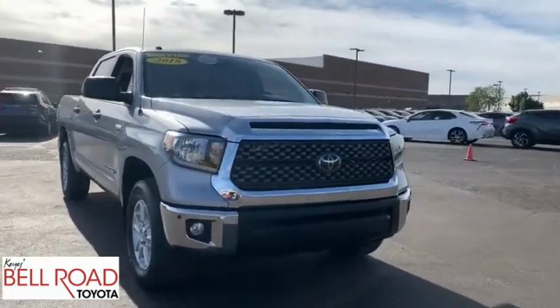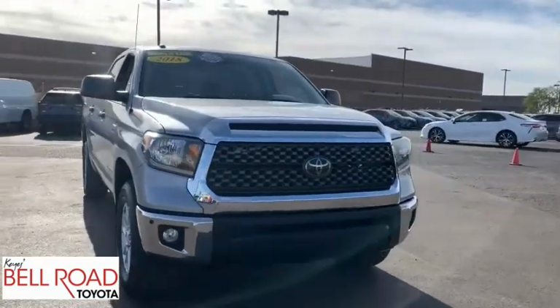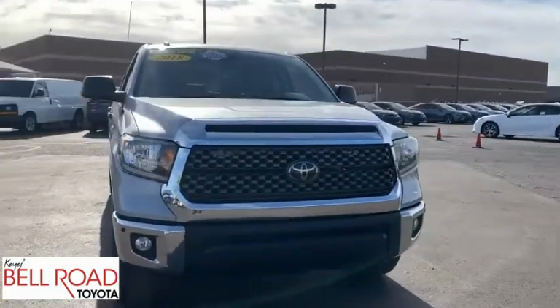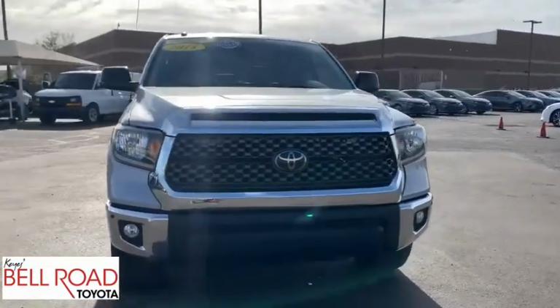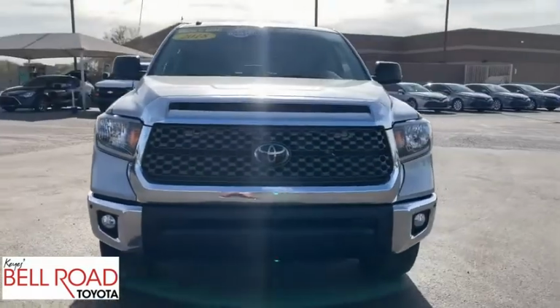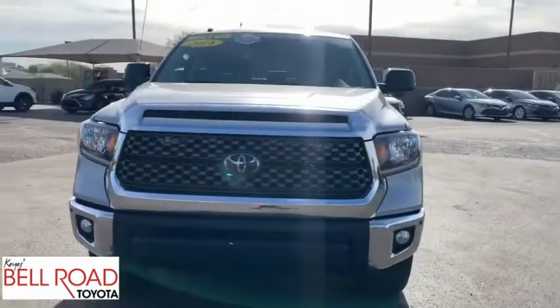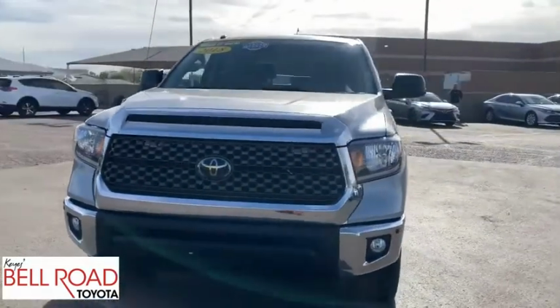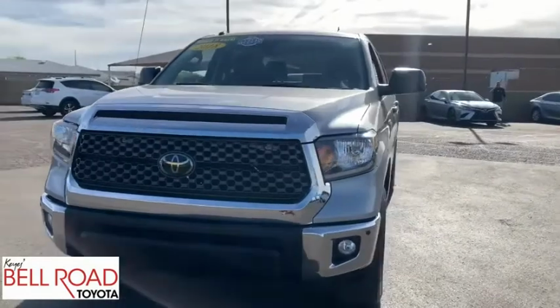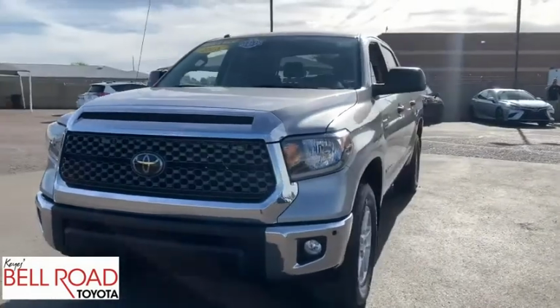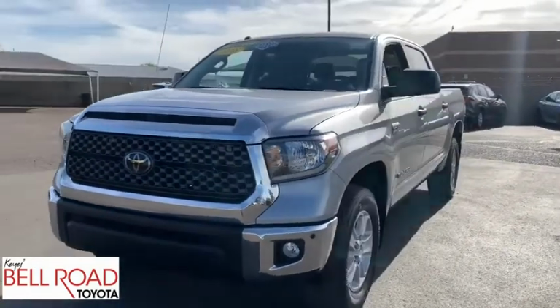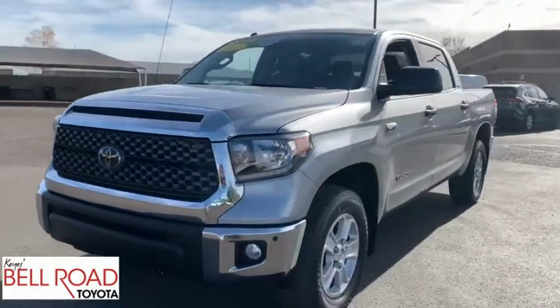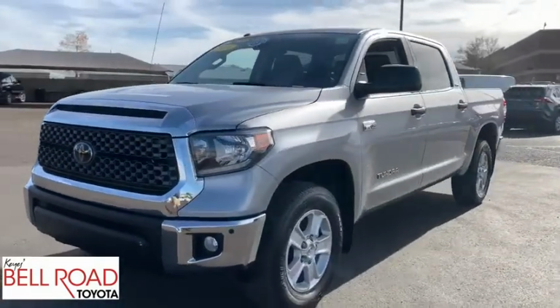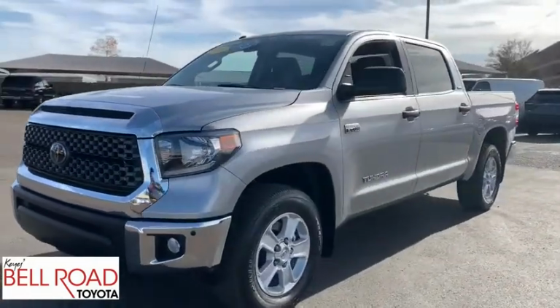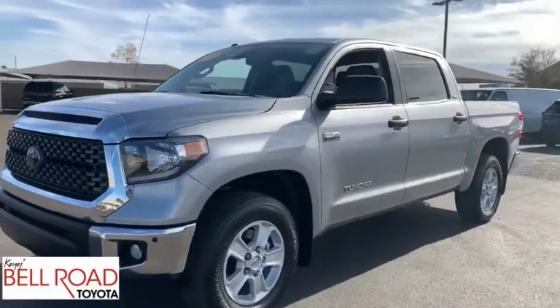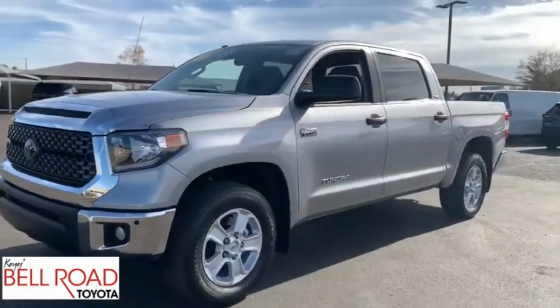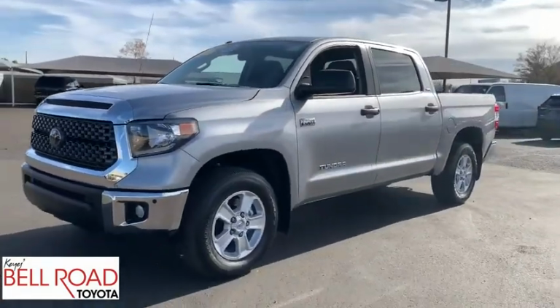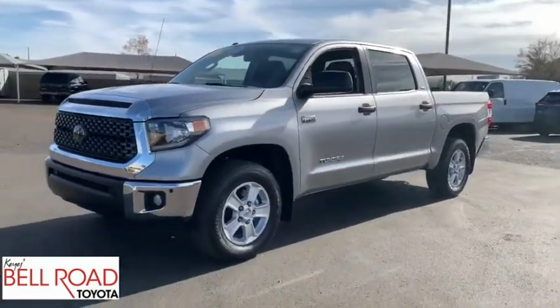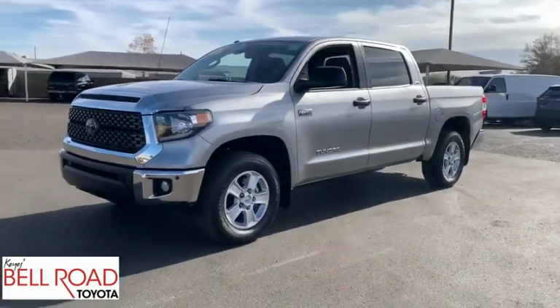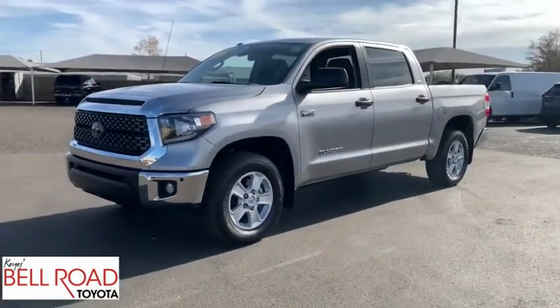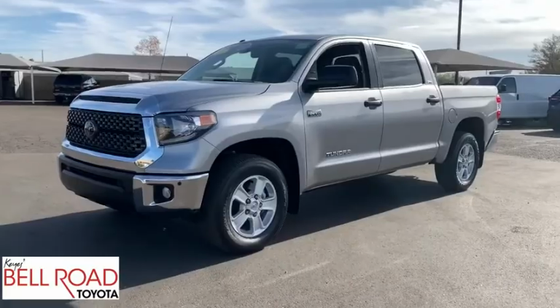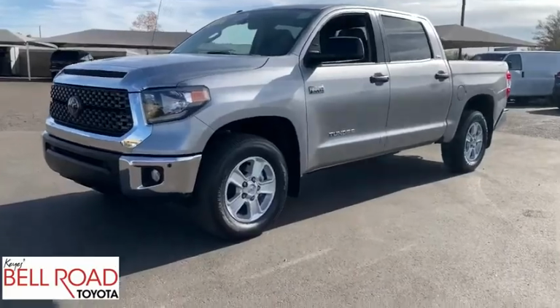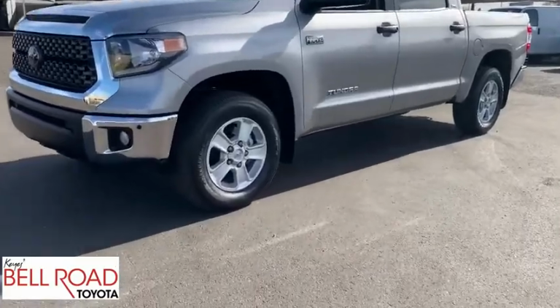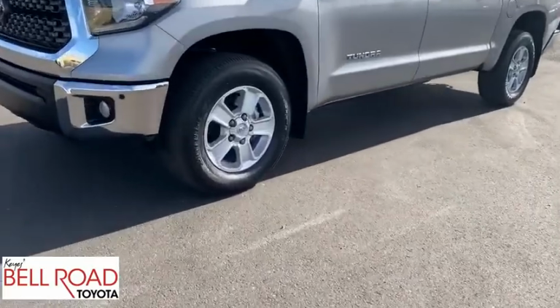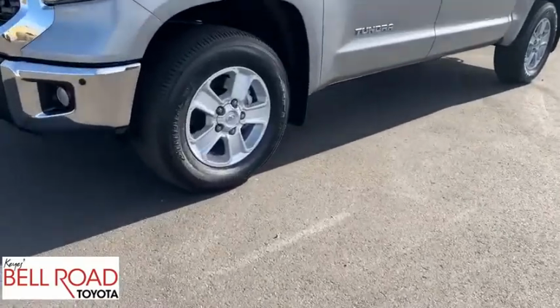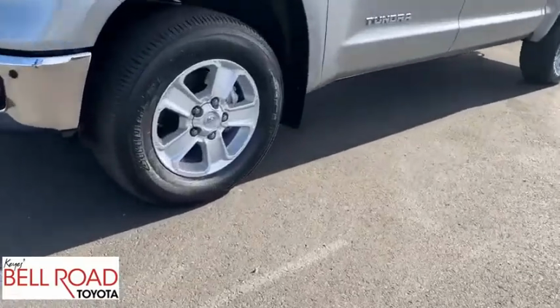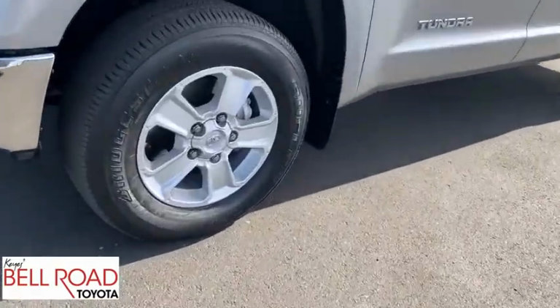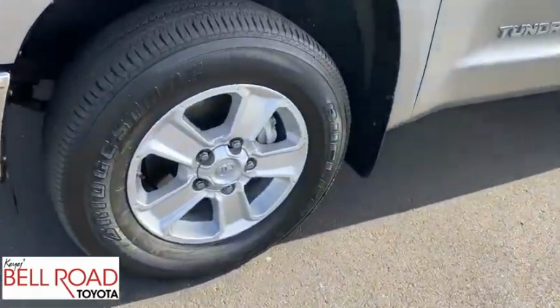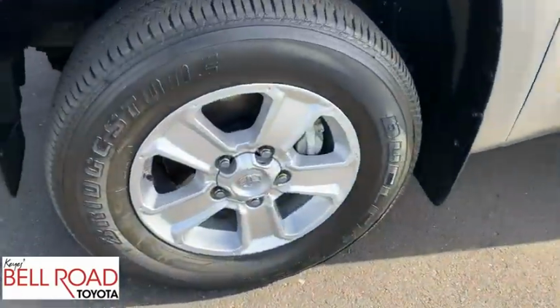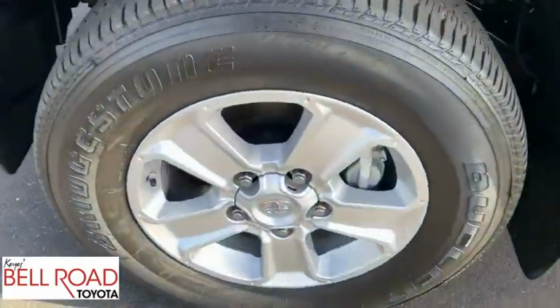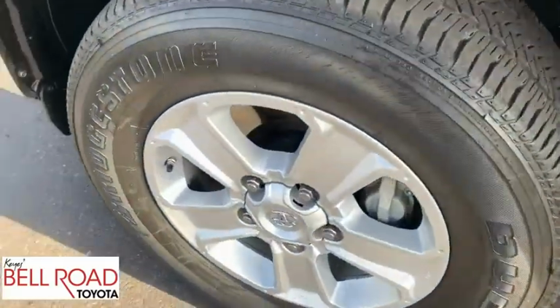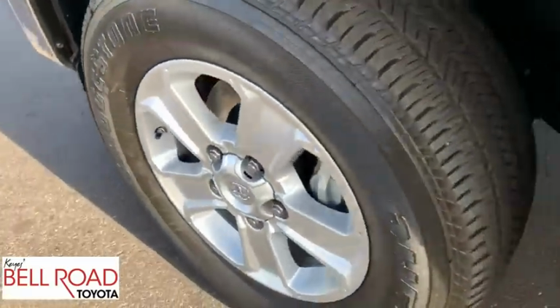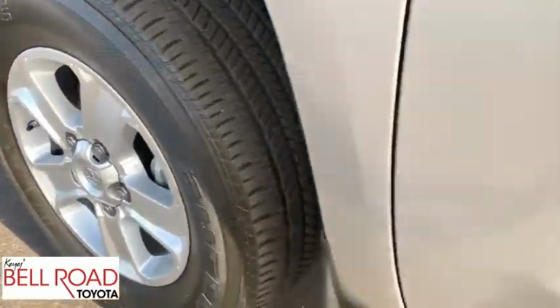This vehicle has less than 20,000 miles. Here are some of this vehicle's great options: backup camera, anti-lock braking system, tow hitch, keyless entry, lane departure warning, traction control, stability control.